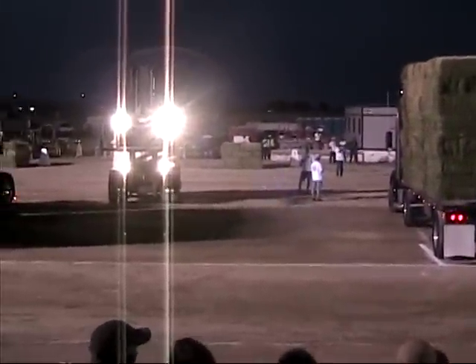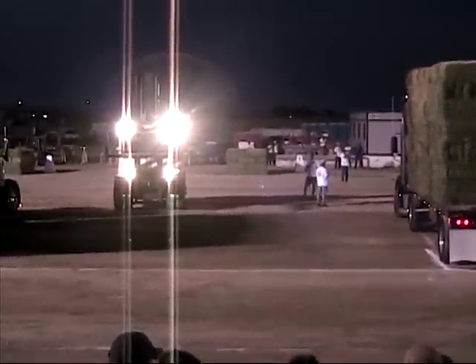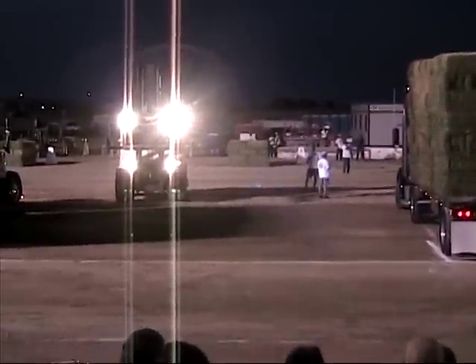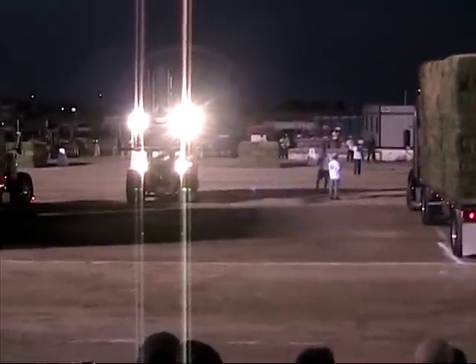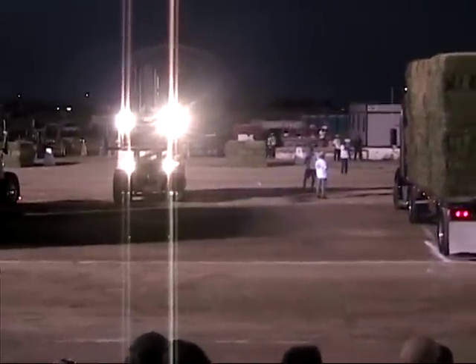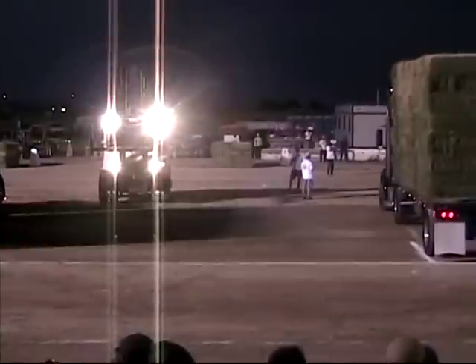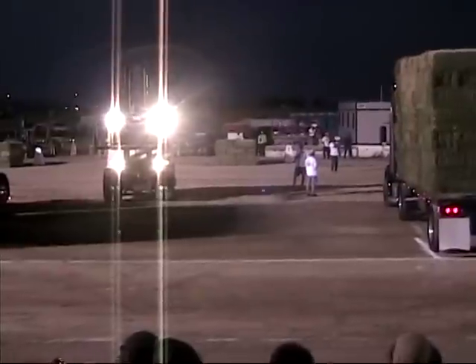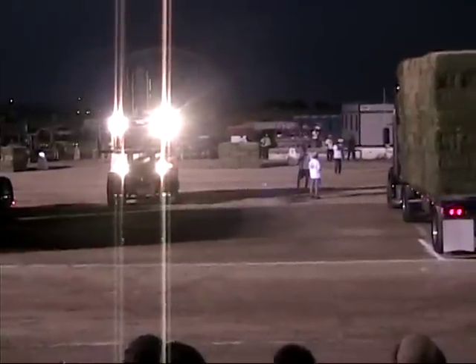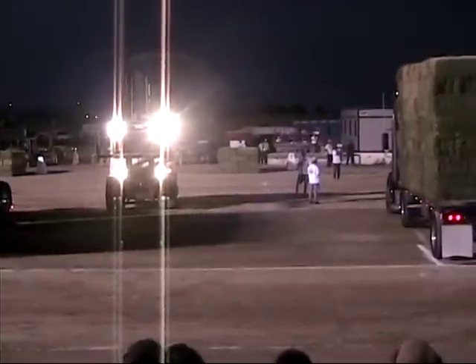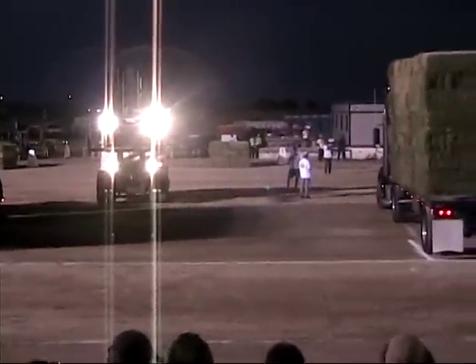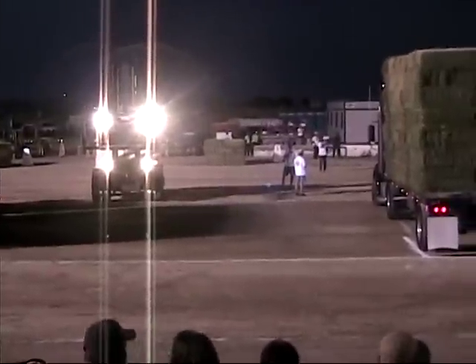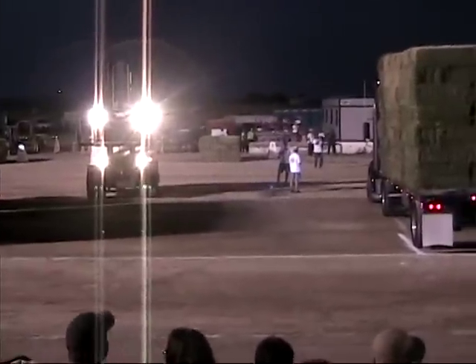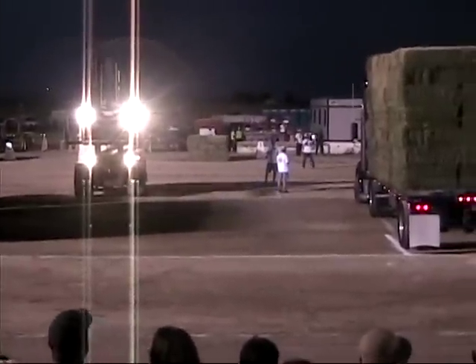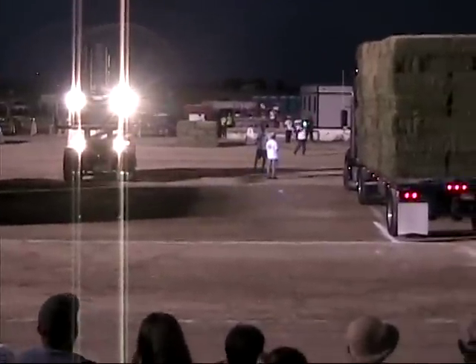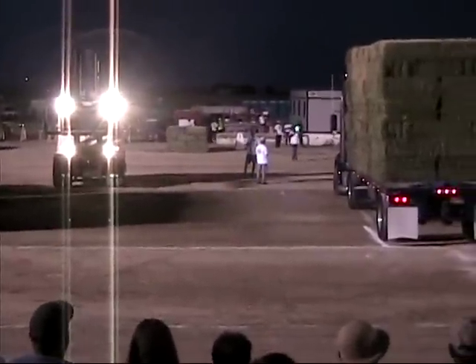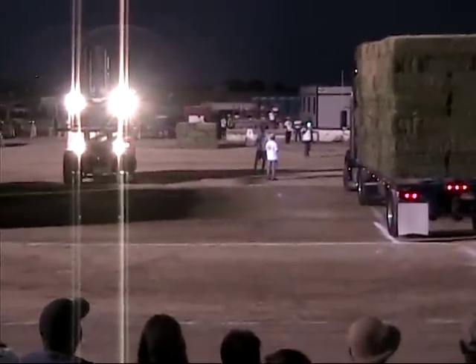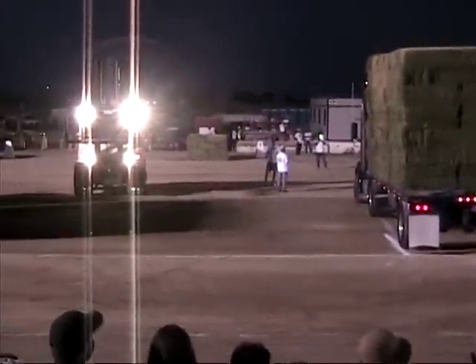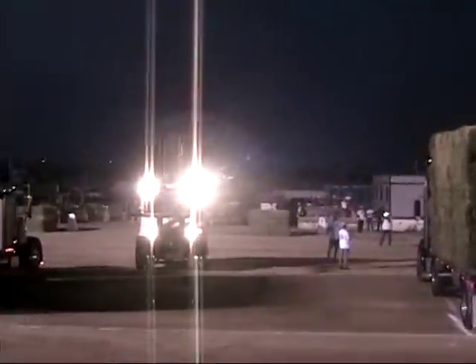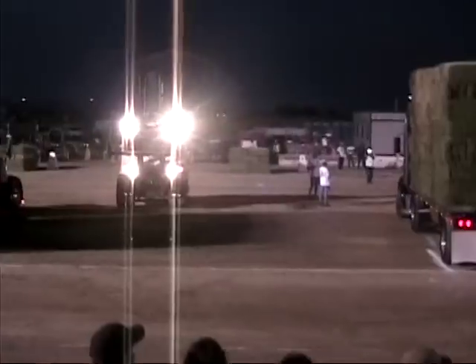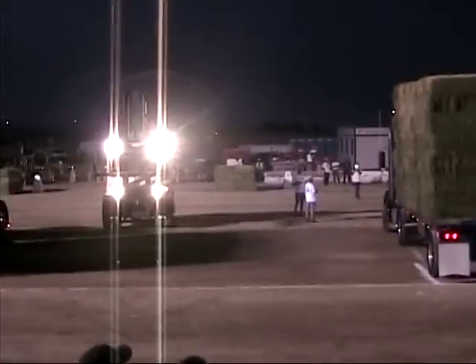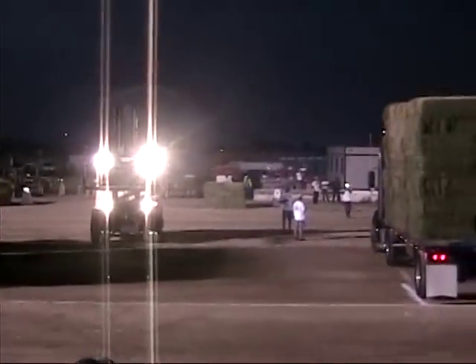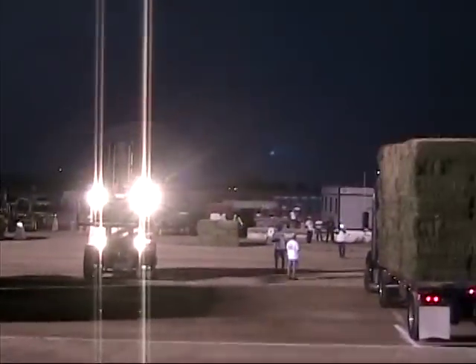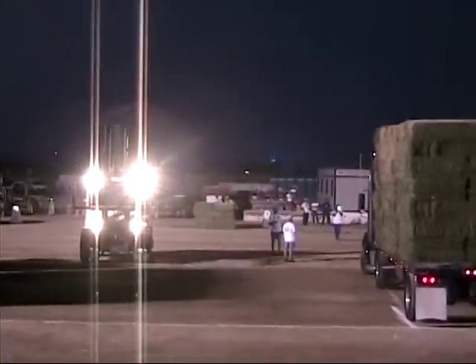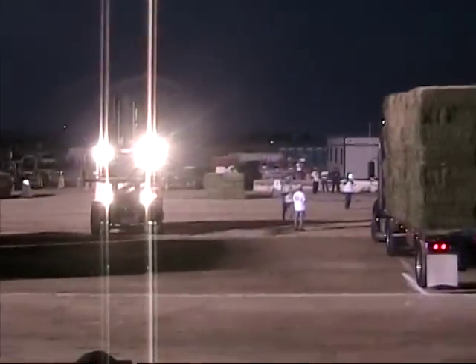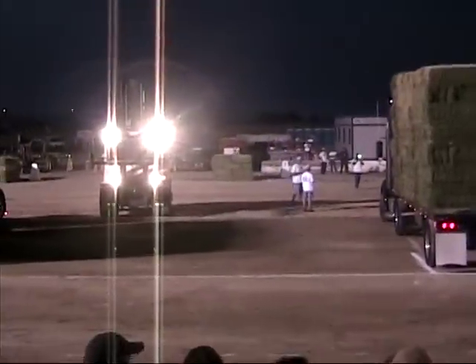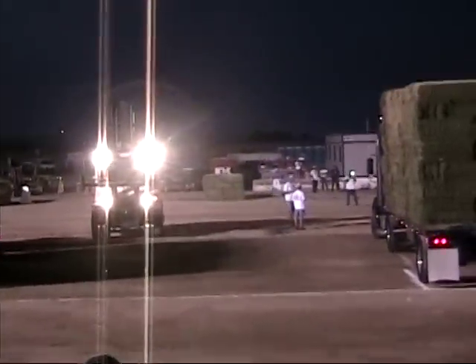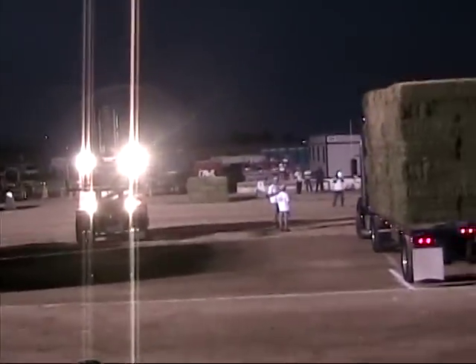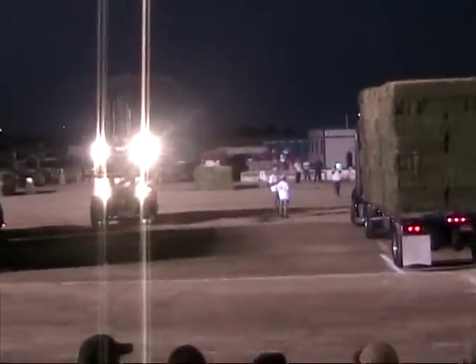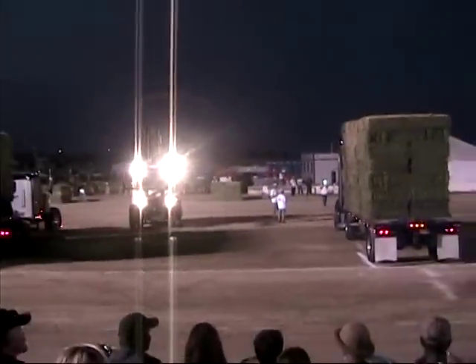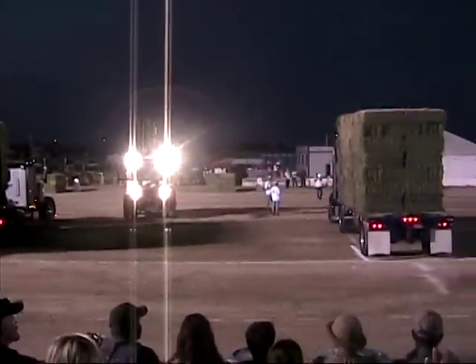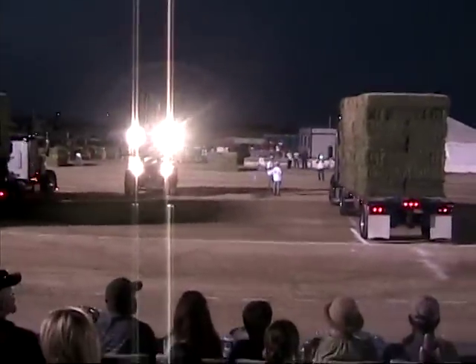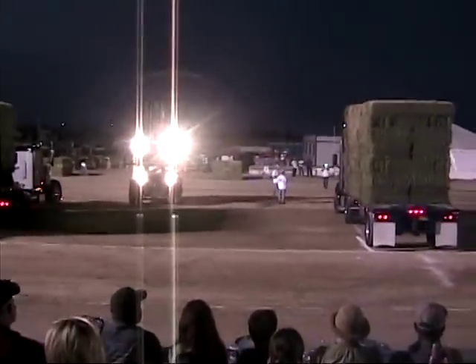Giovanni Simi, our starter, is watching all of them and they're all watching him. I hear engines revving up, and here we go.